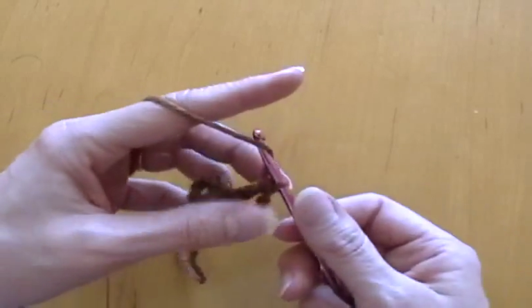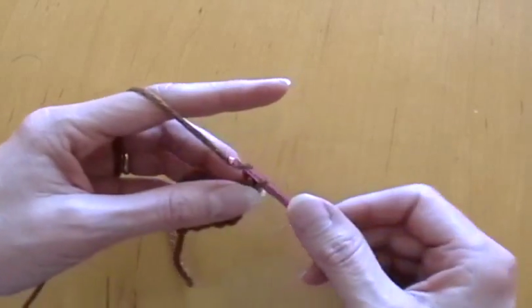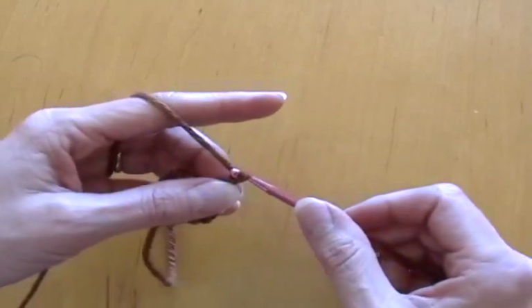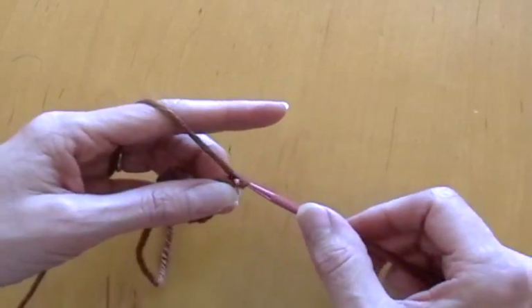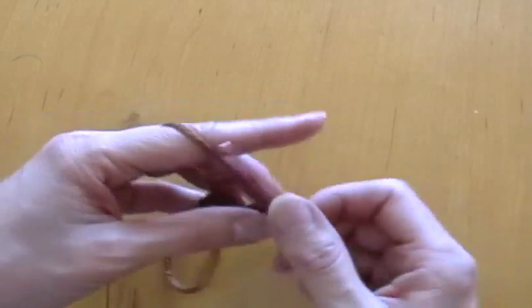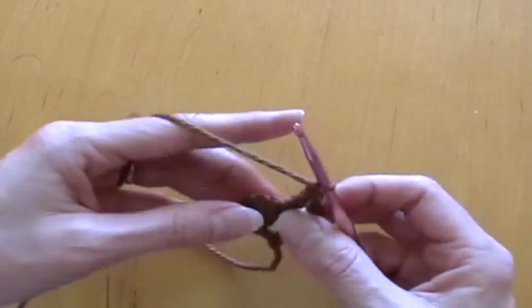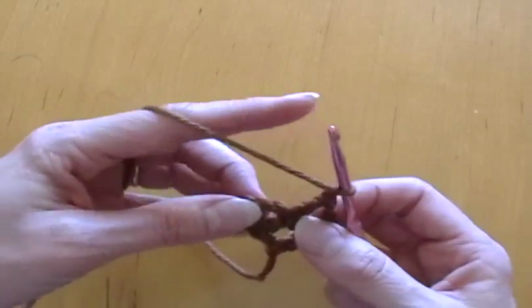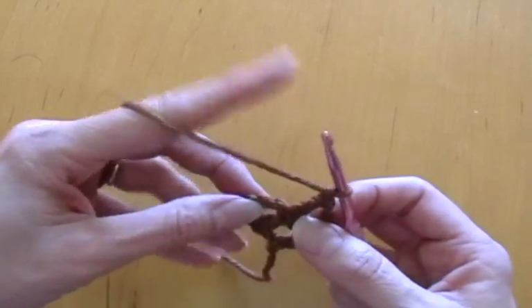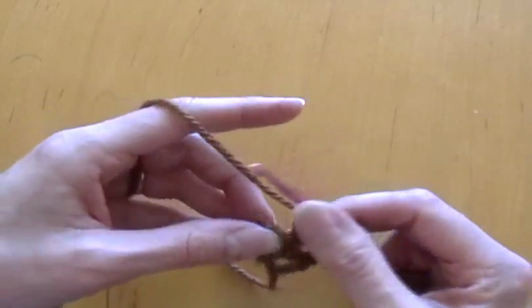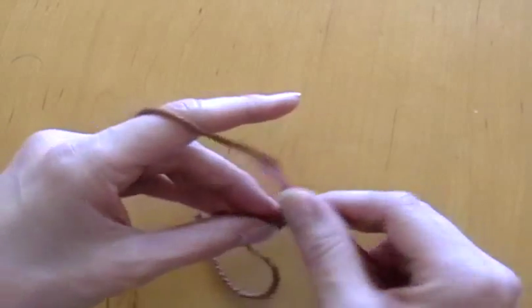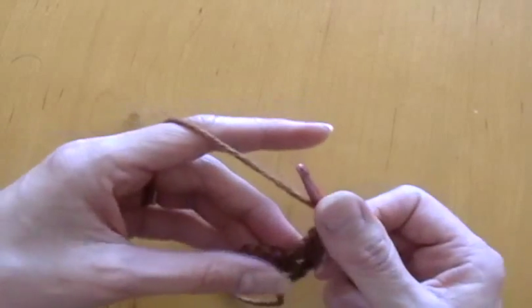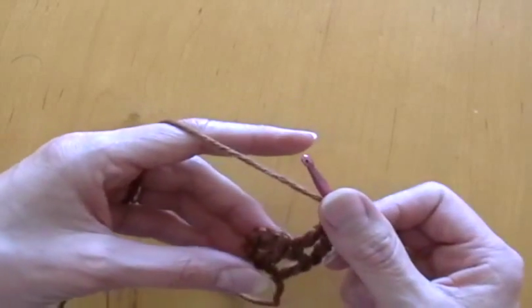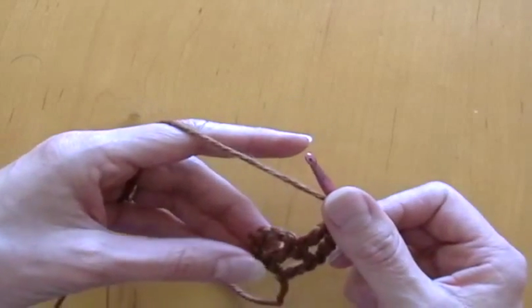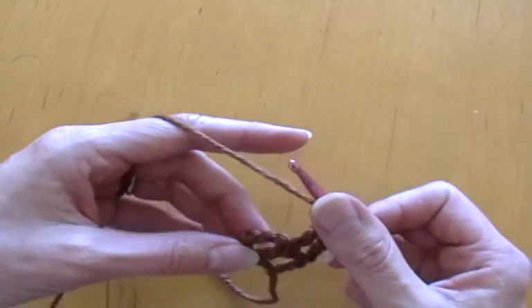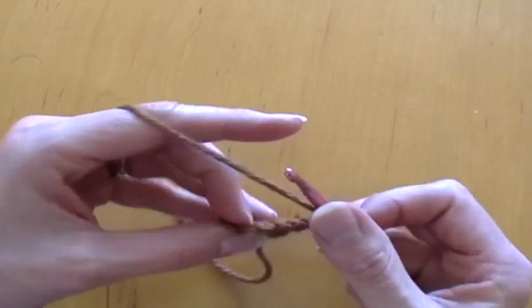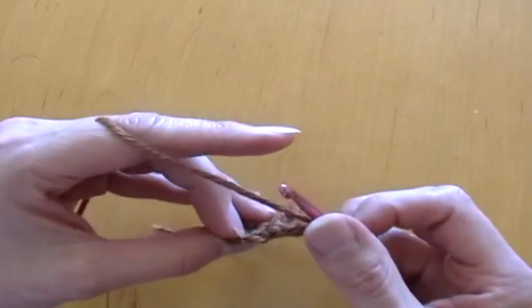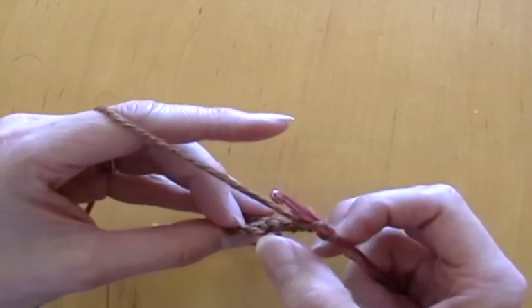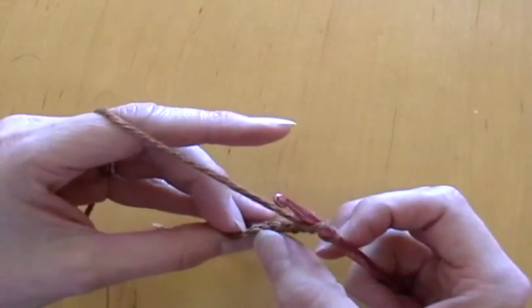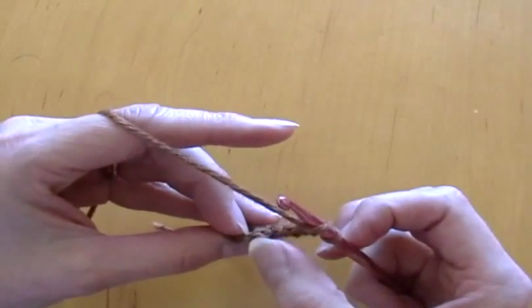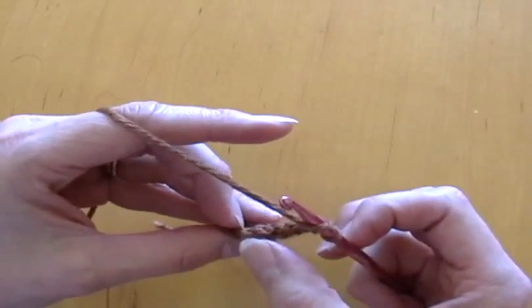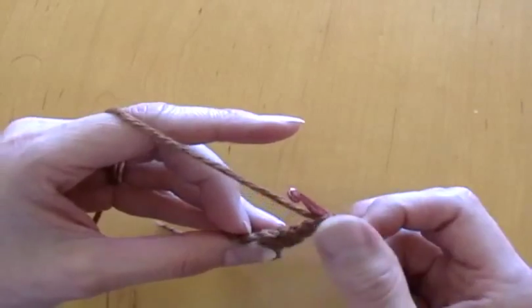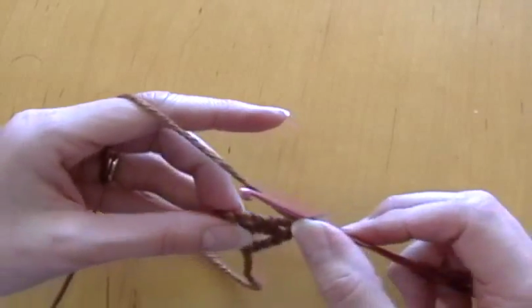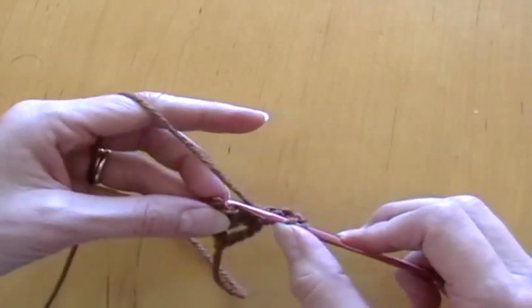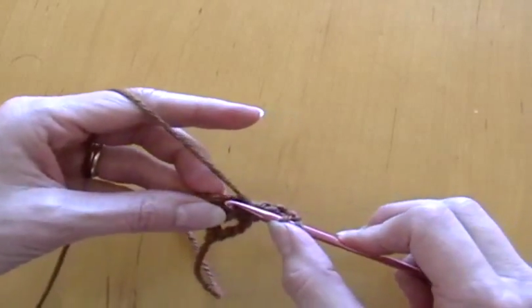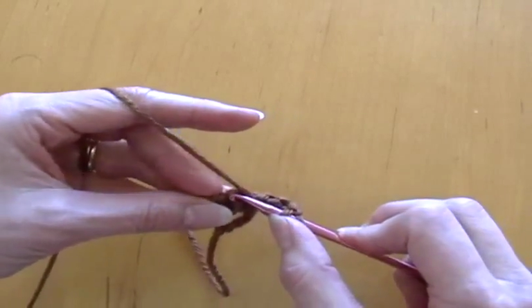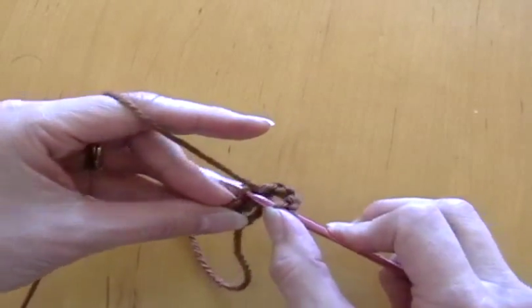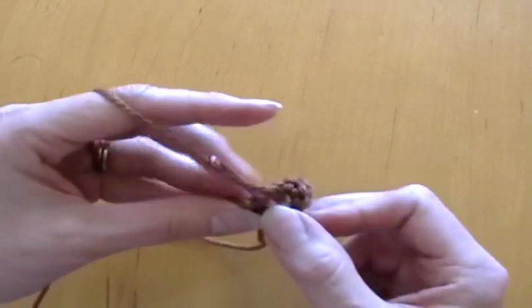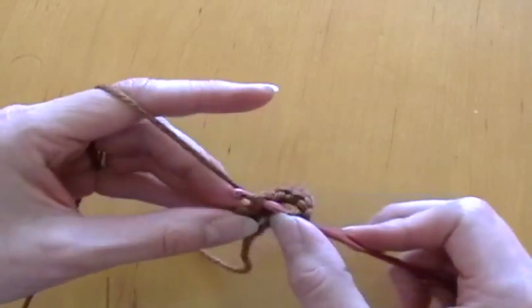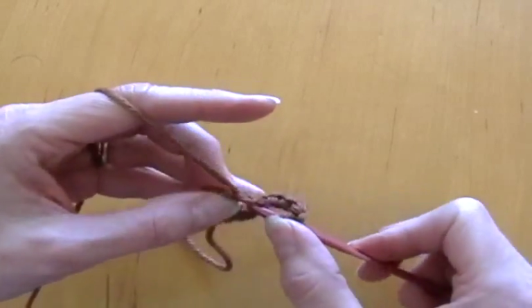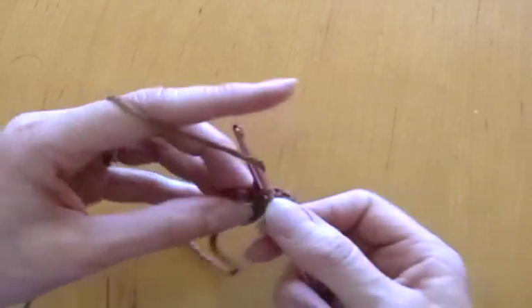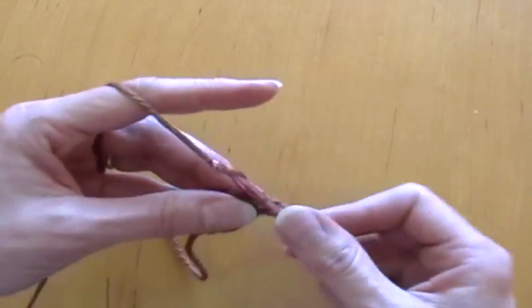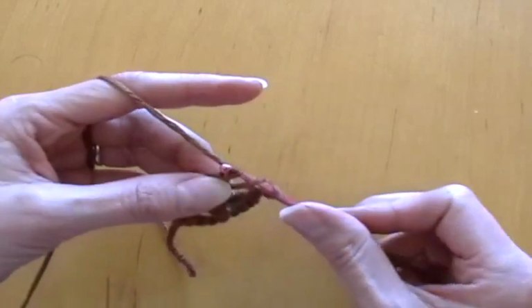Then do a chain stitch. Now we're going to work a double crochet — we're going to skip a chain and do a double crochet in the next one from the double crochet that we just finished.